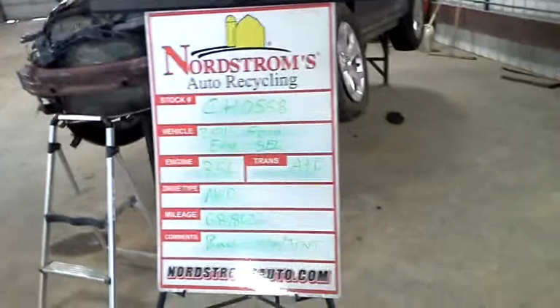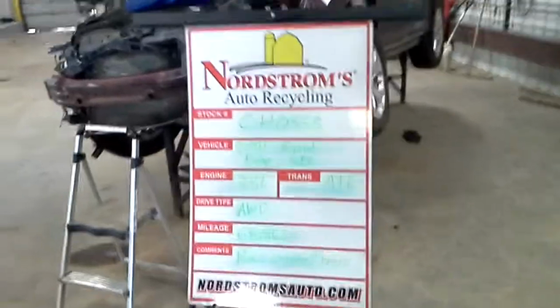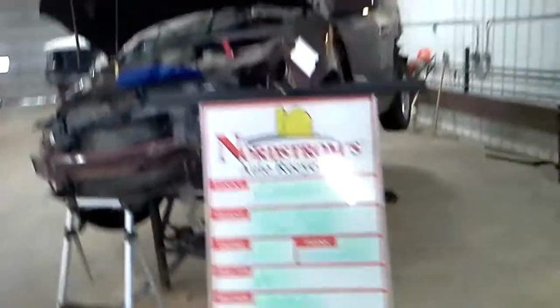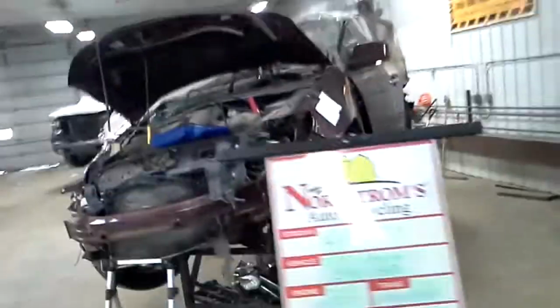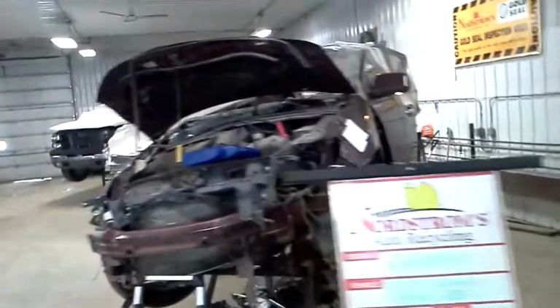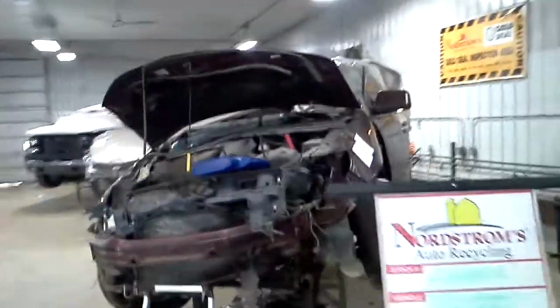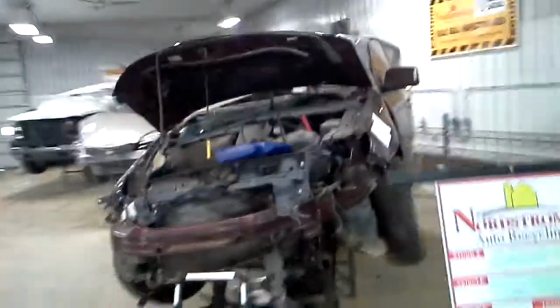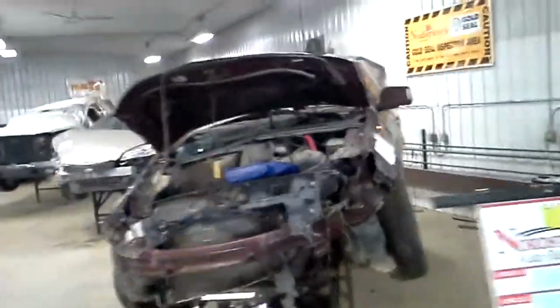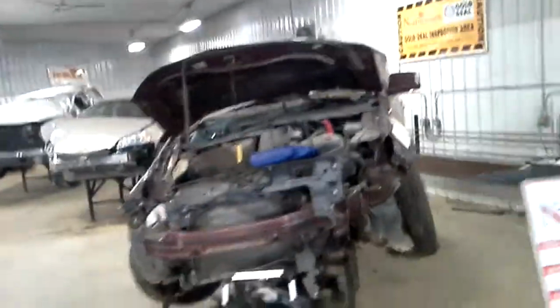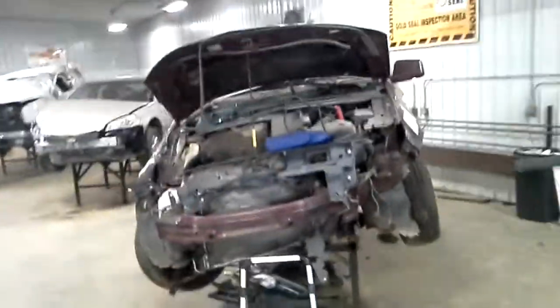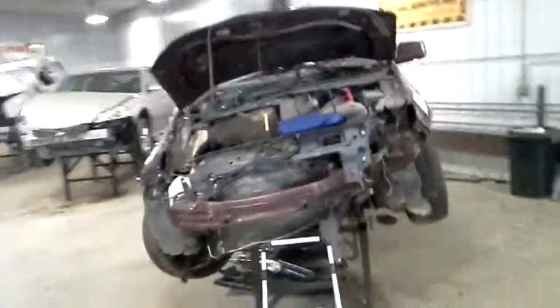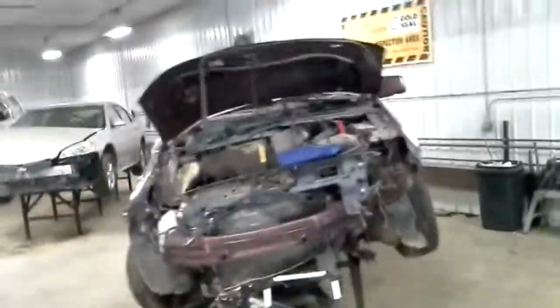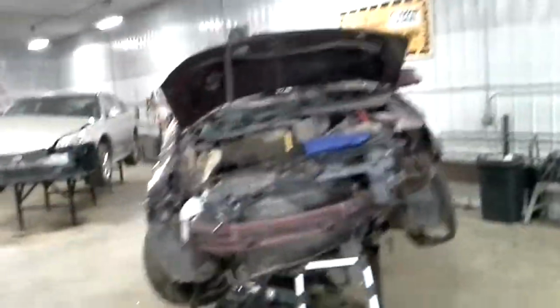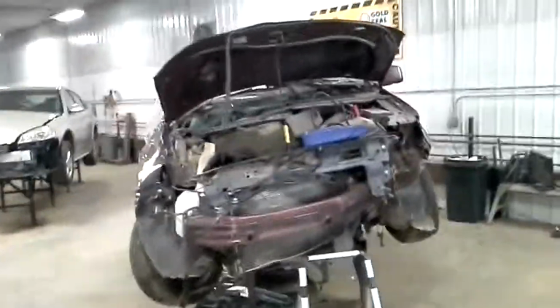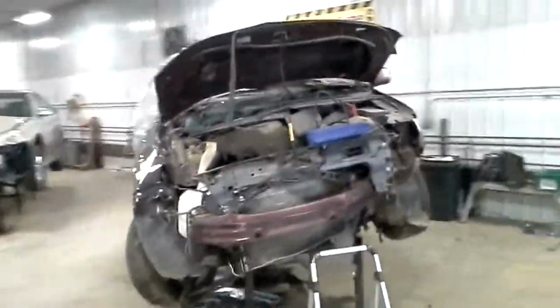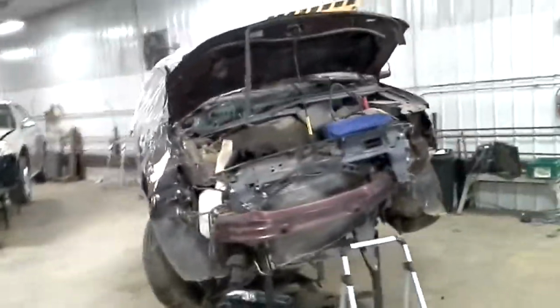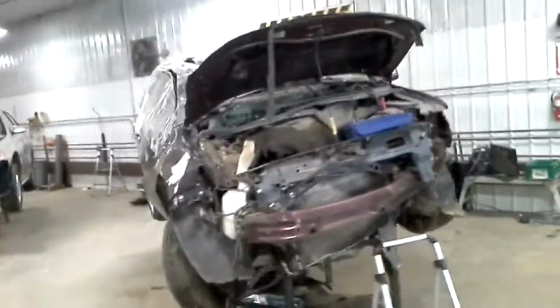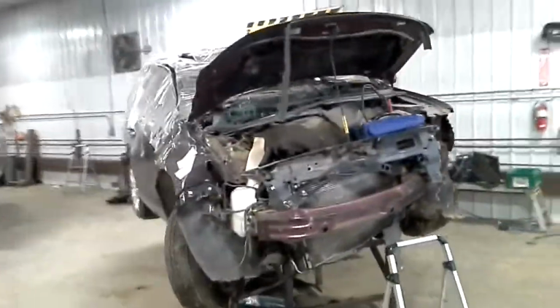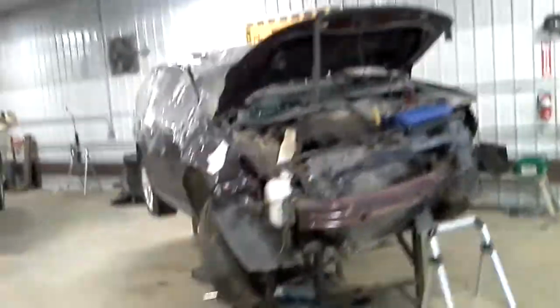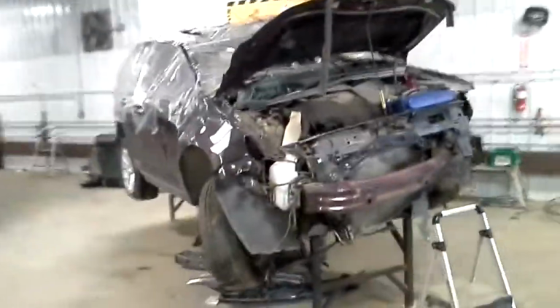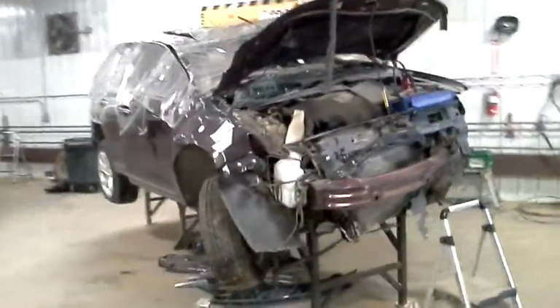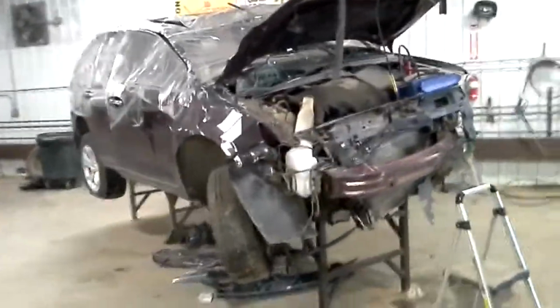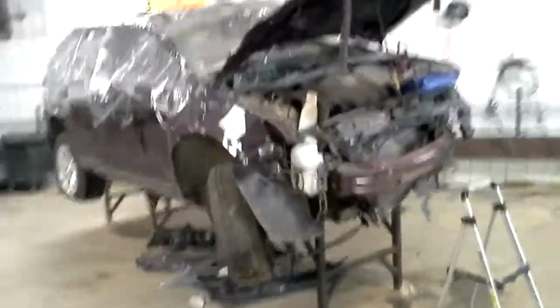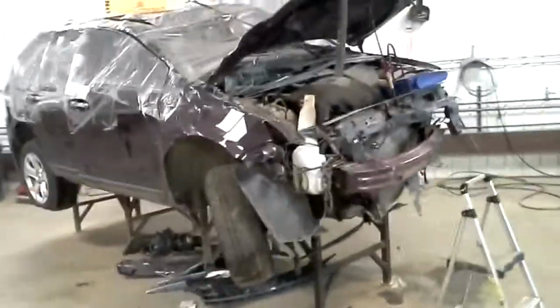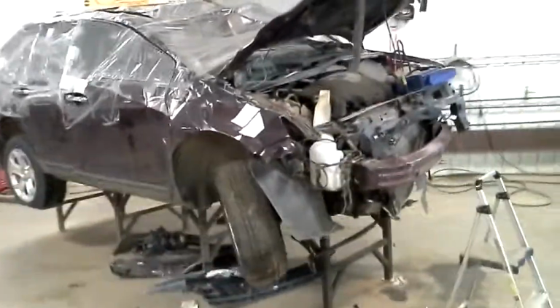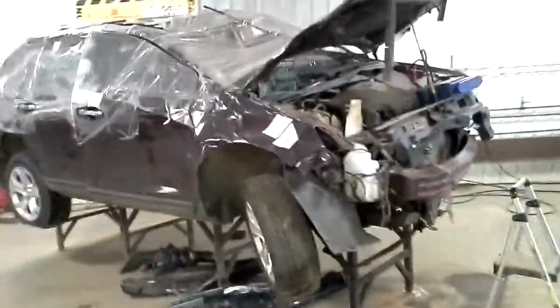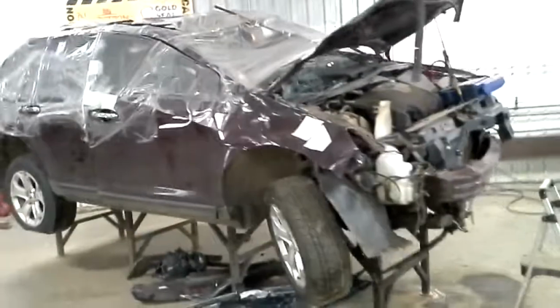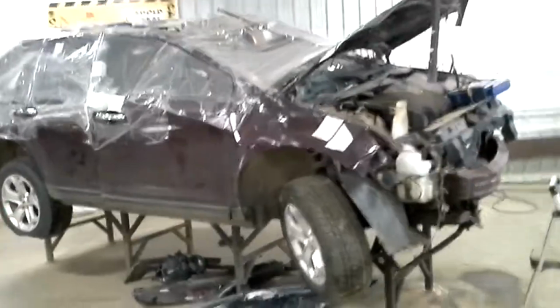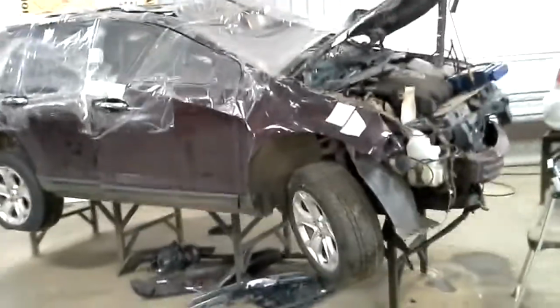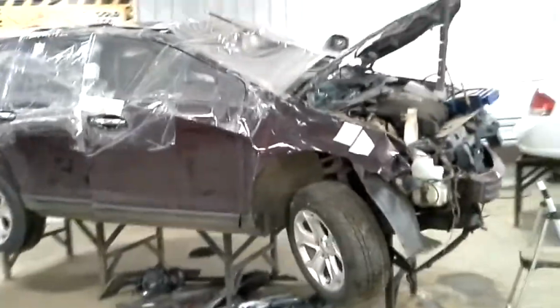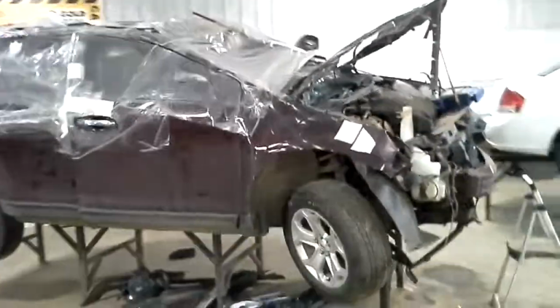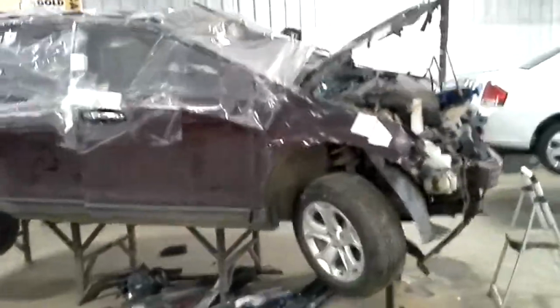This one does have a bad motor and transmission. It's obviously rolled over.